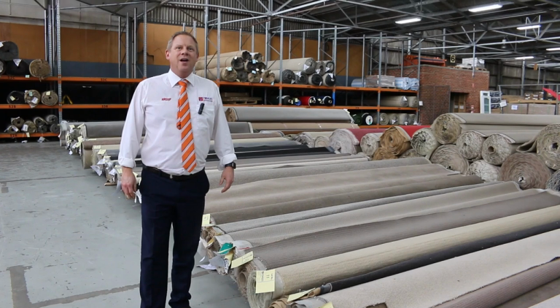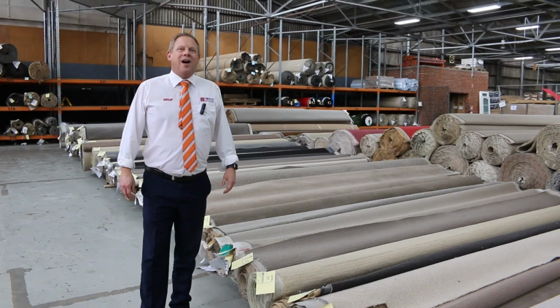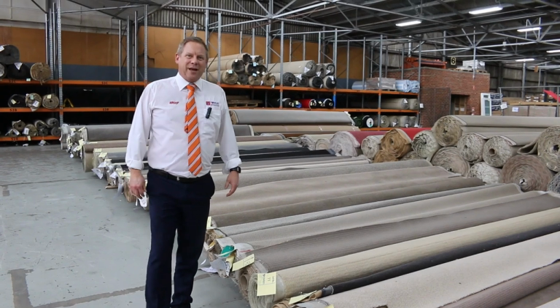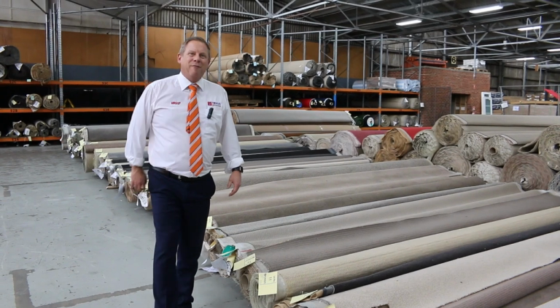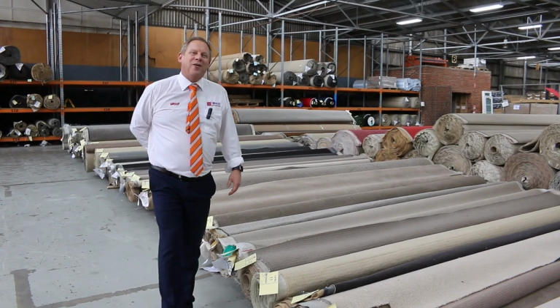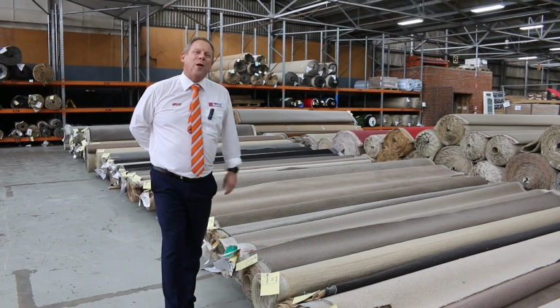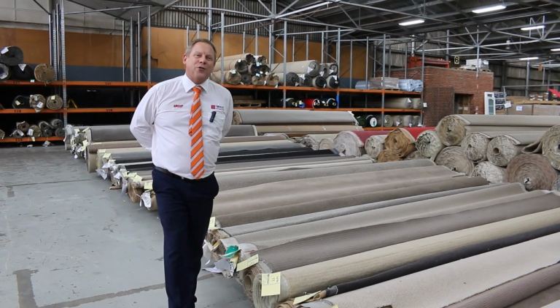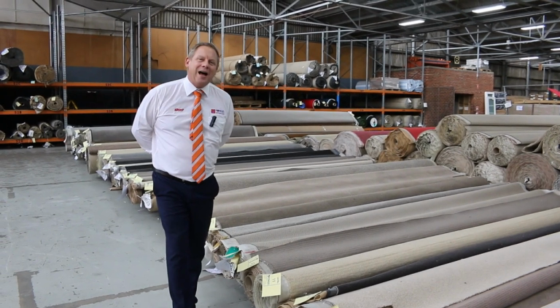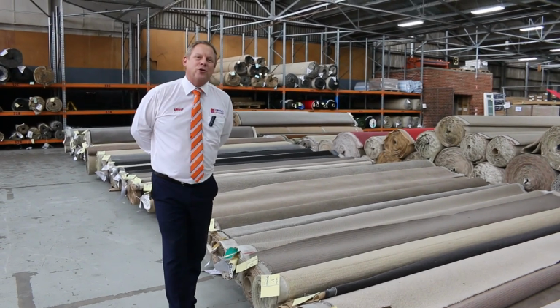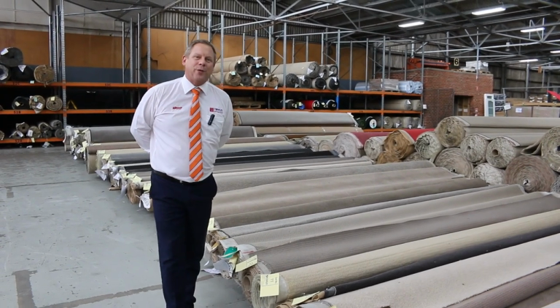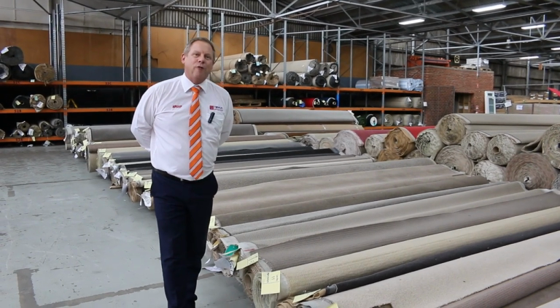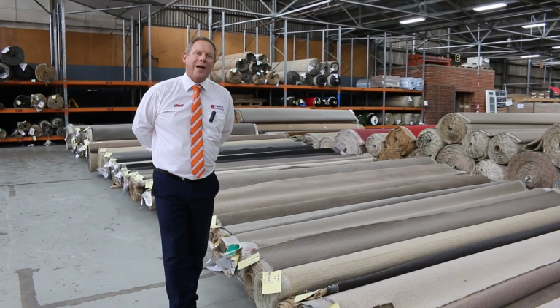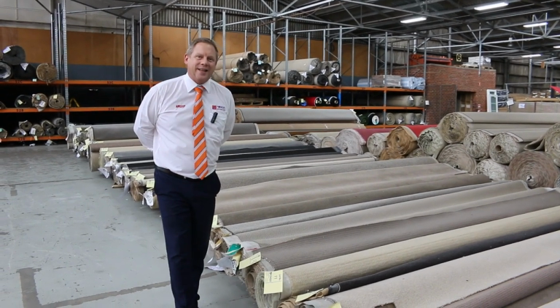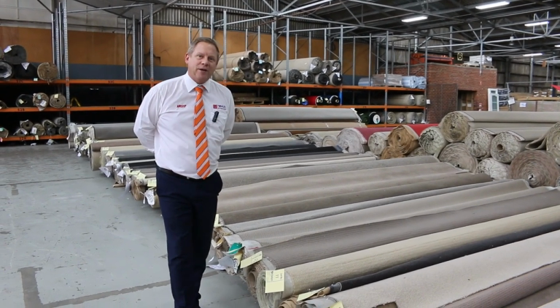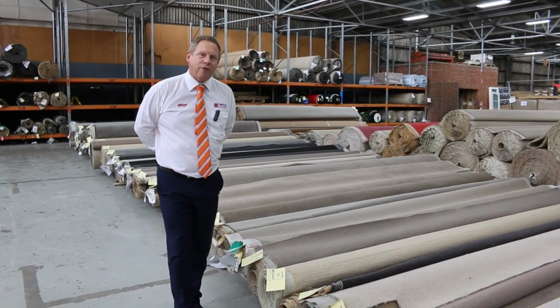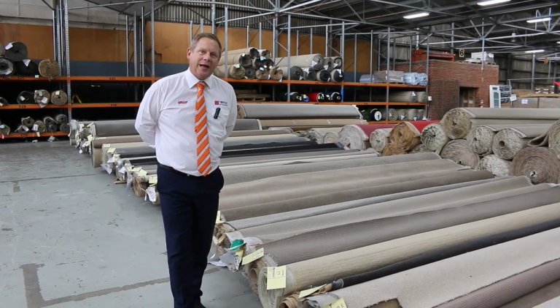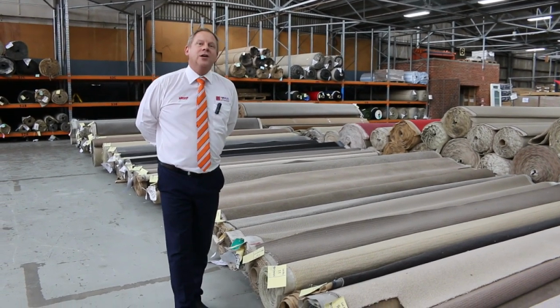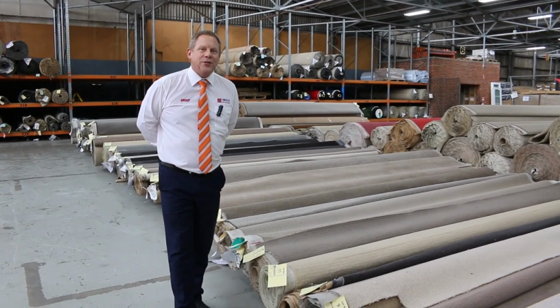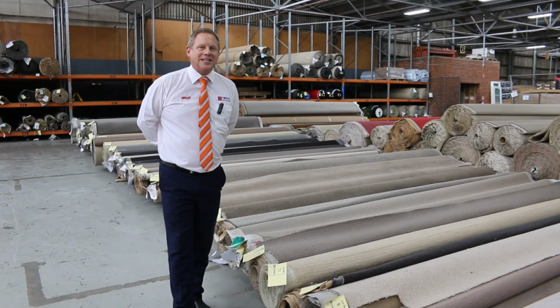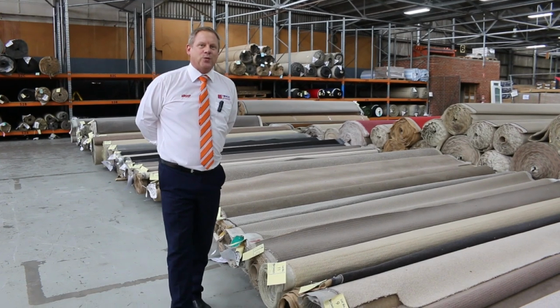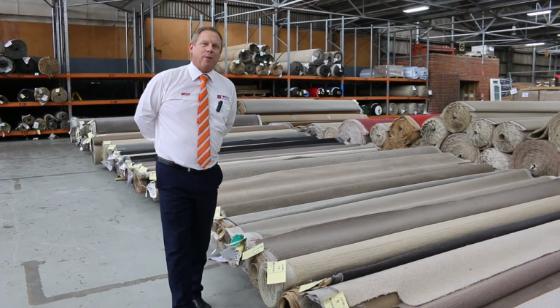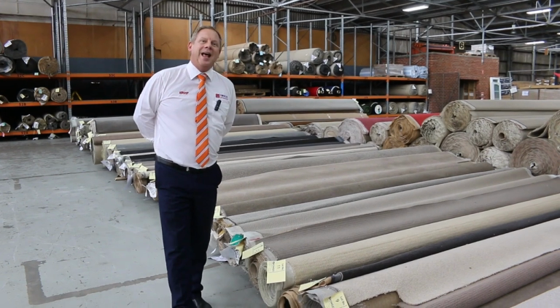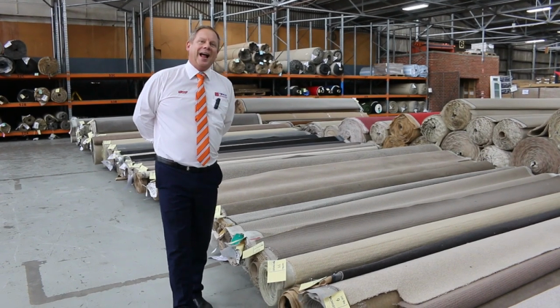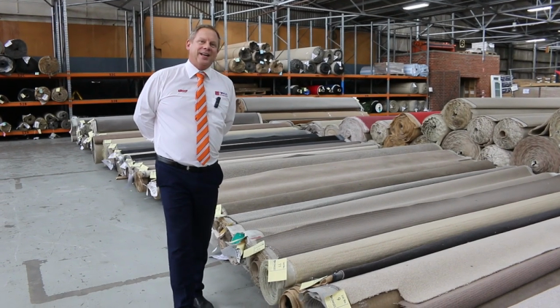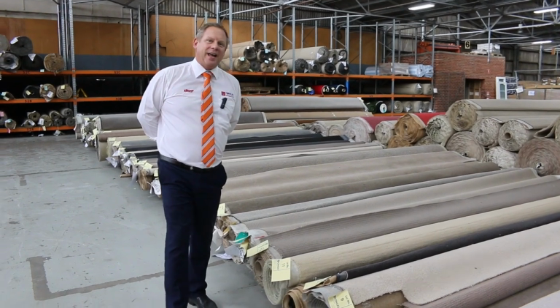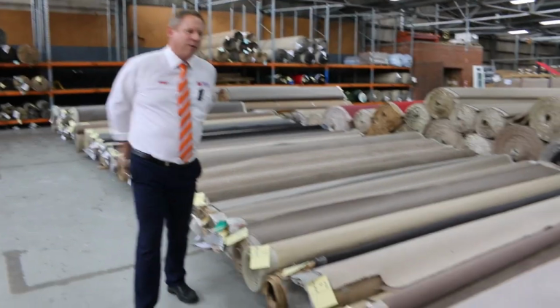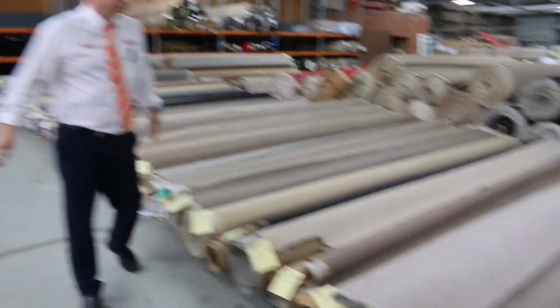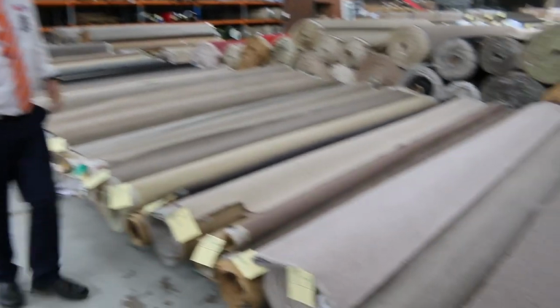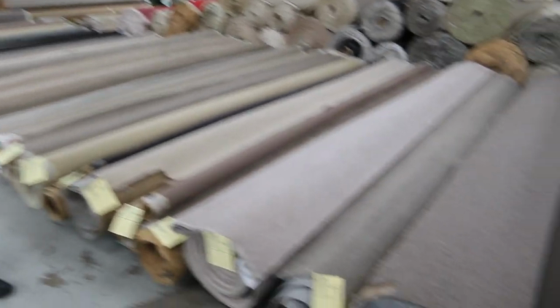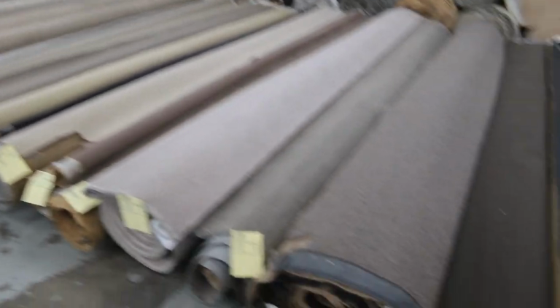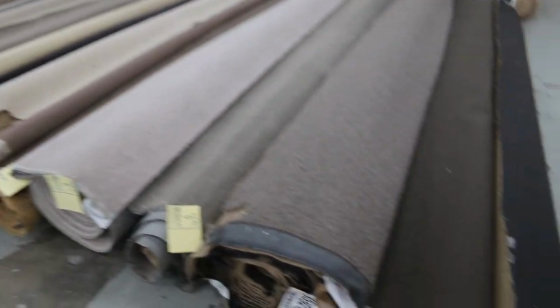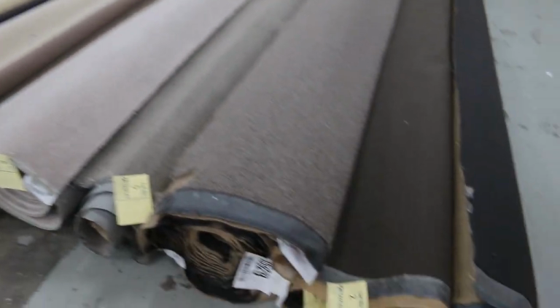Hi, I'm Liam from Fowles and welcome to the Carpet Auction Preview for Wednesday the 5th of May 2021 at 10am. We've got a beautiful auction in for you tomorrow.